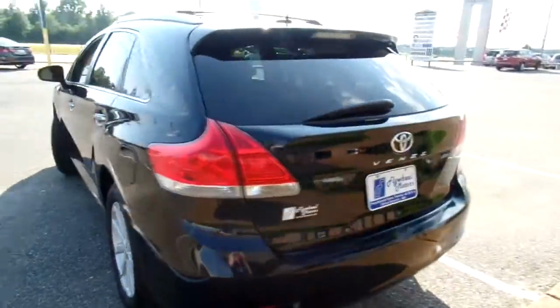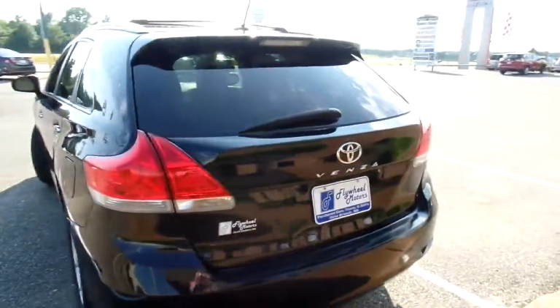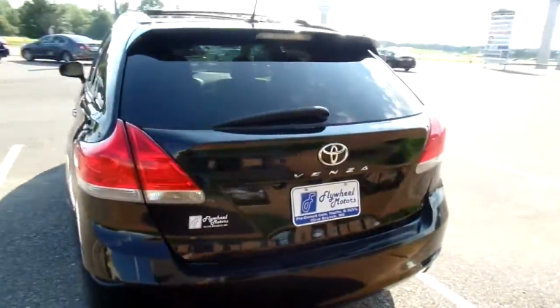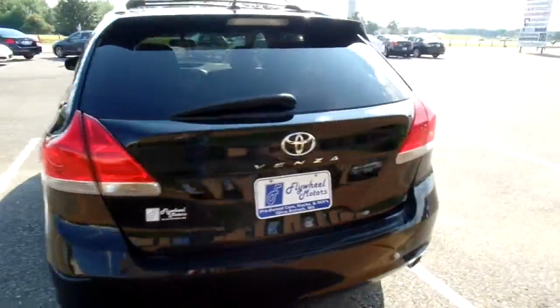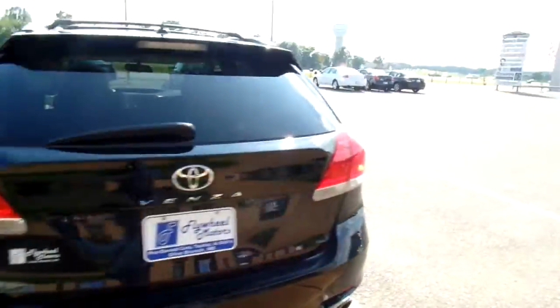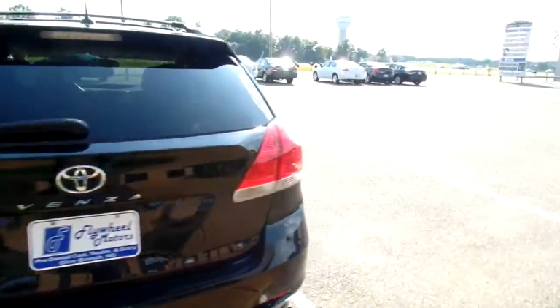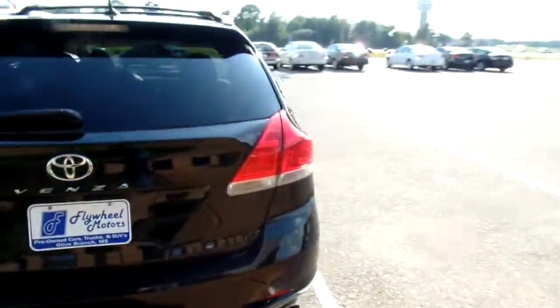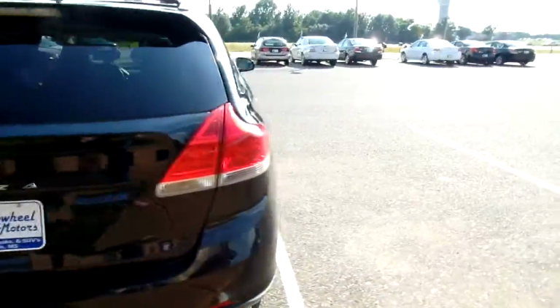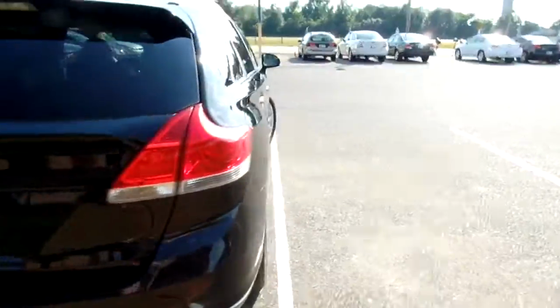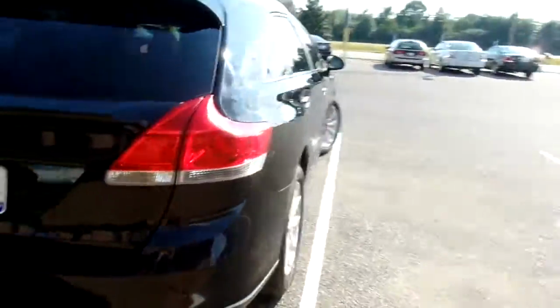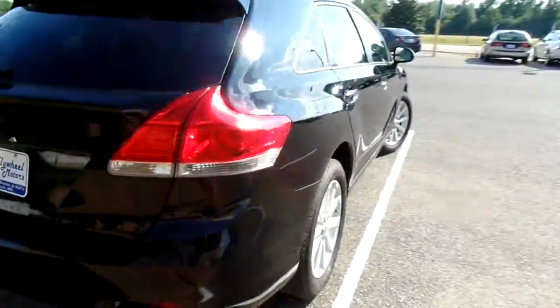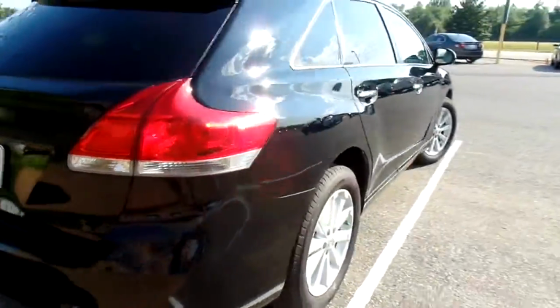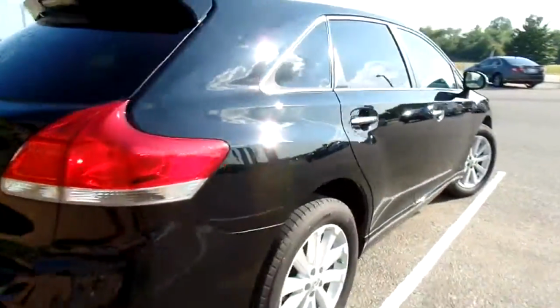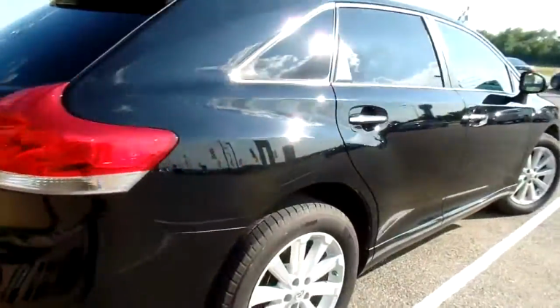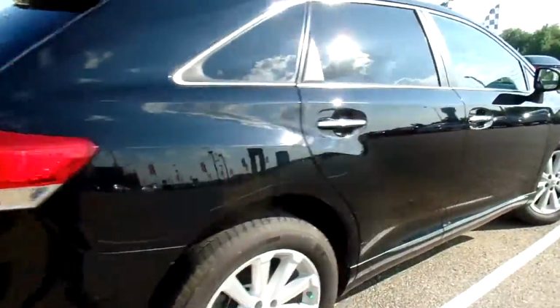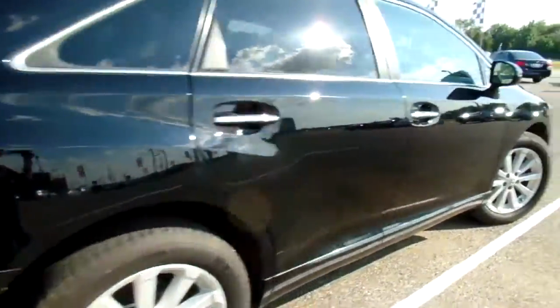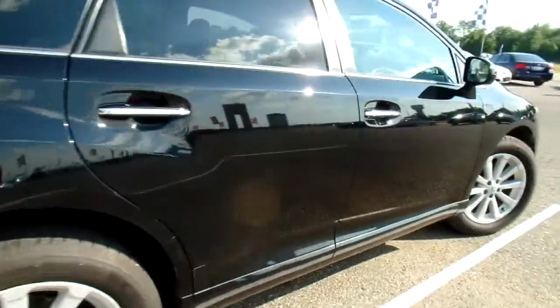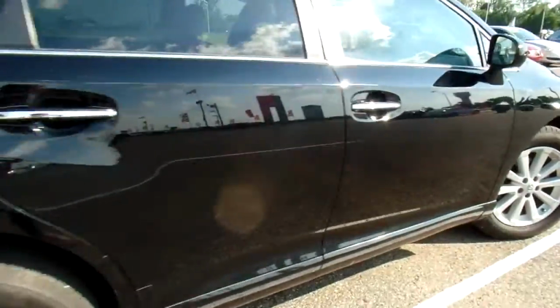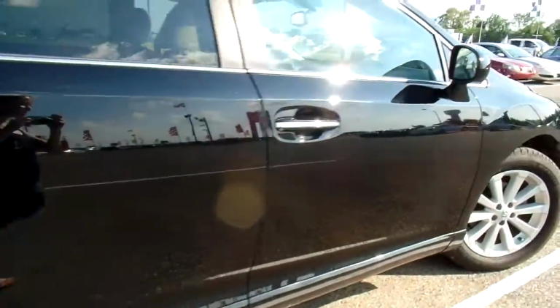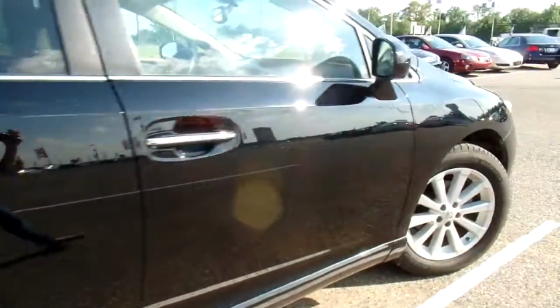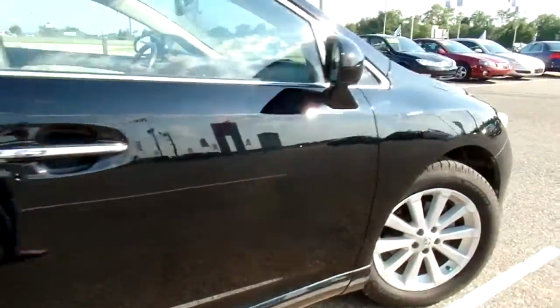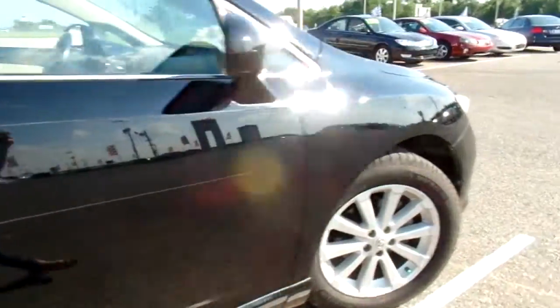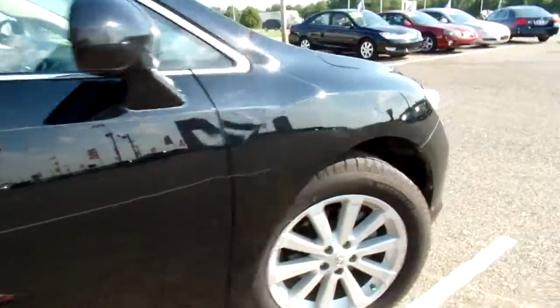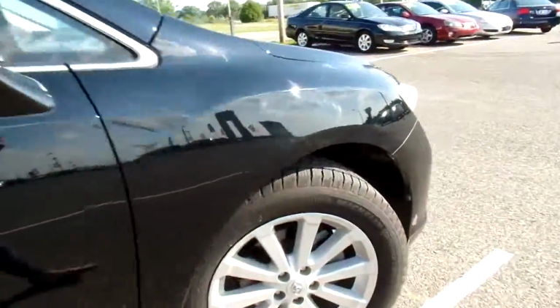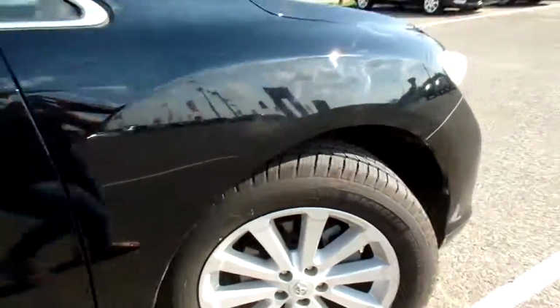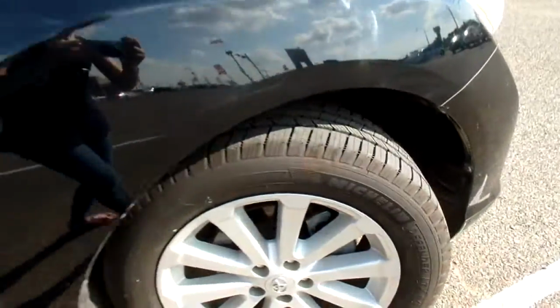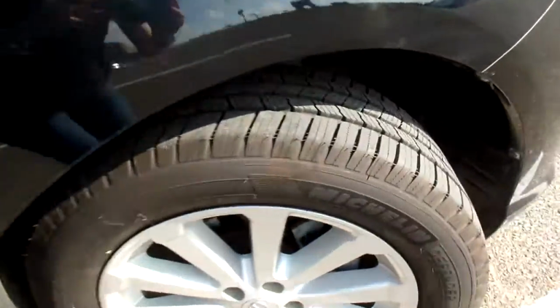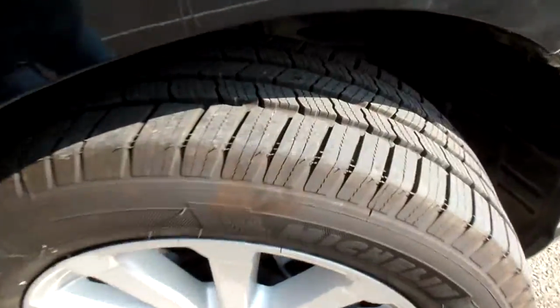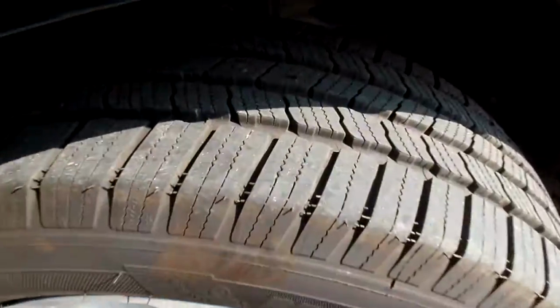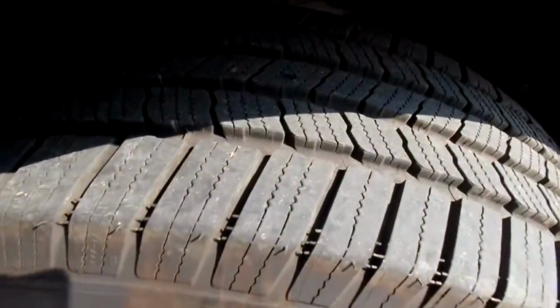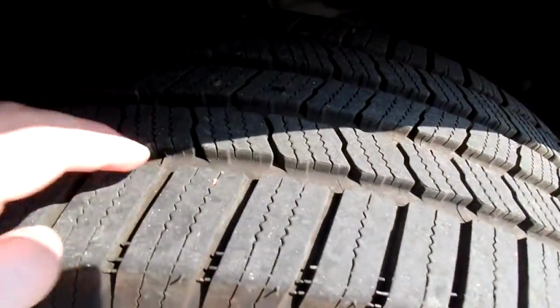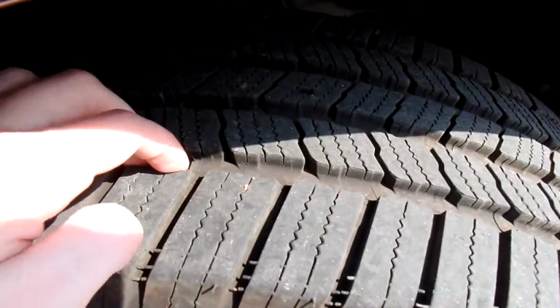Got some nice tint on it. Also got a good set of tires — want to quickly give you a look at those. Nice and deep.